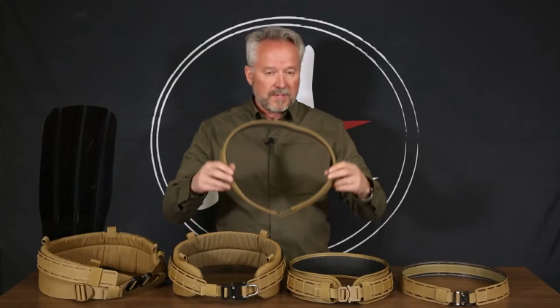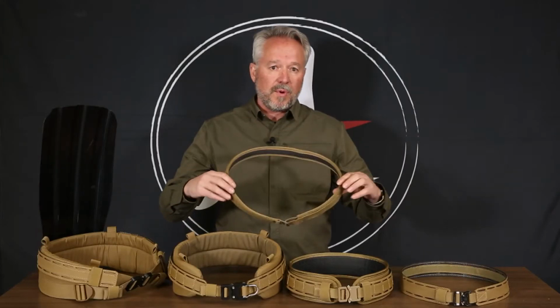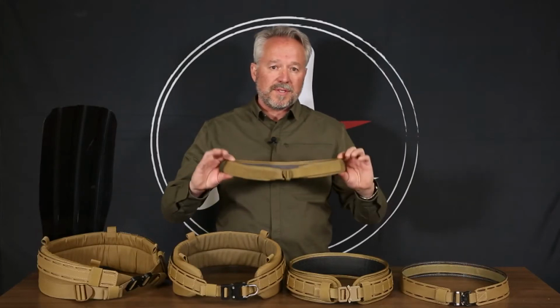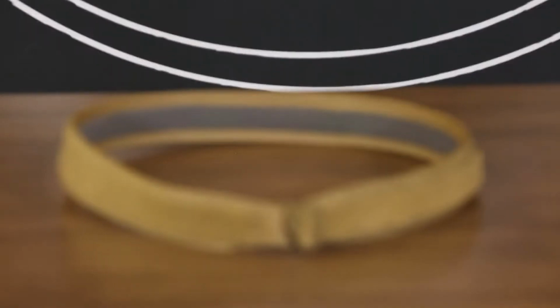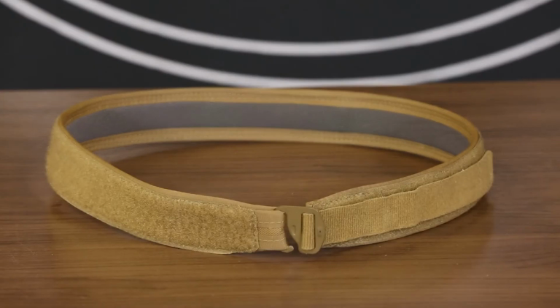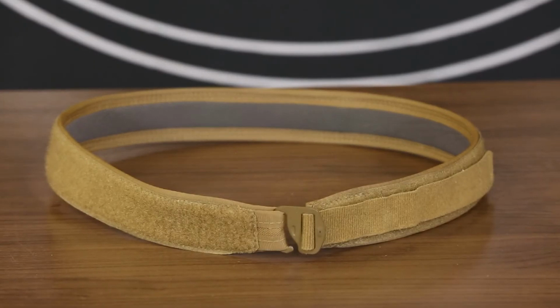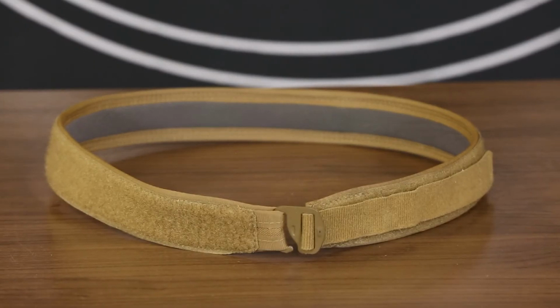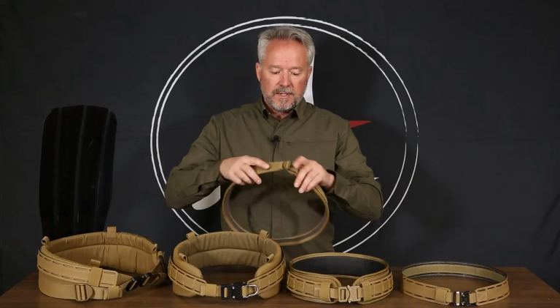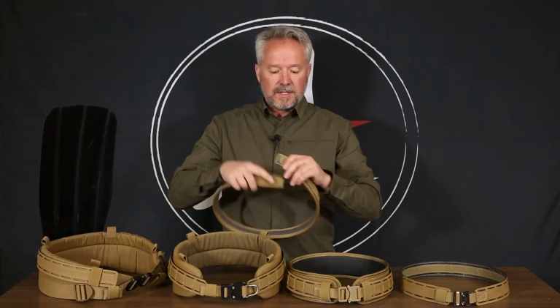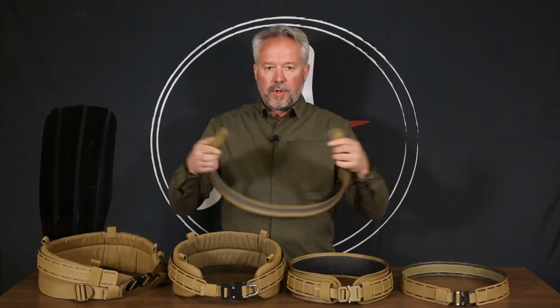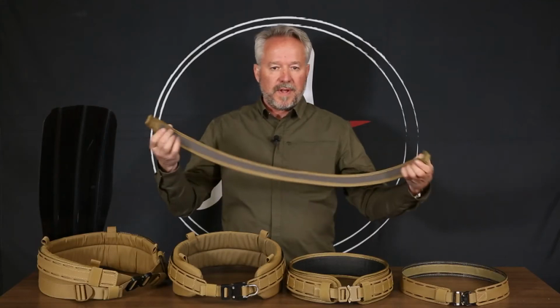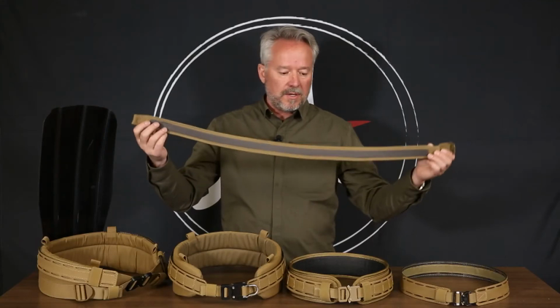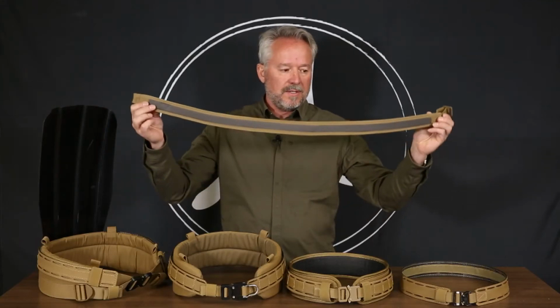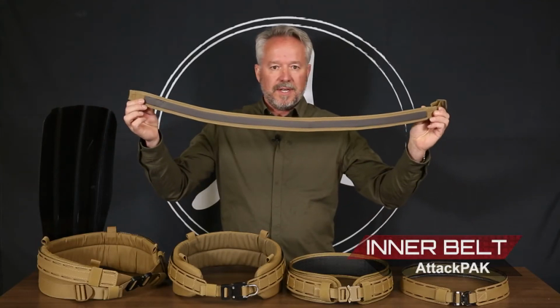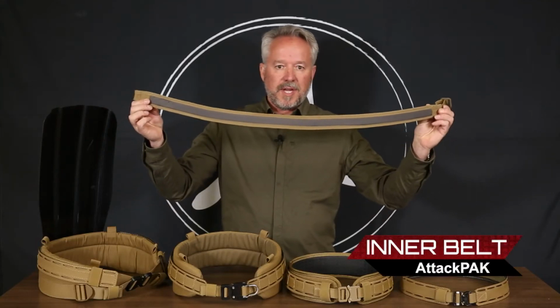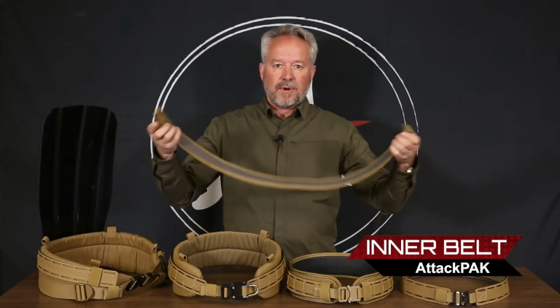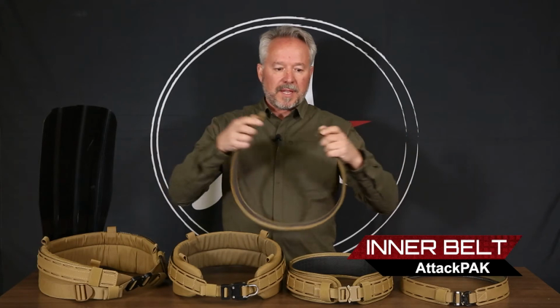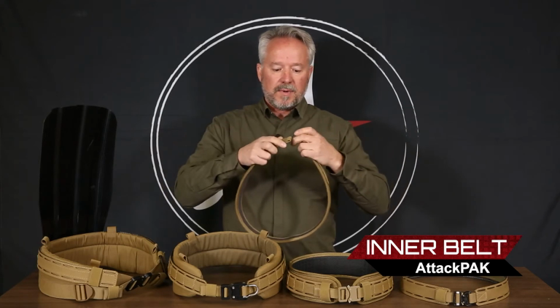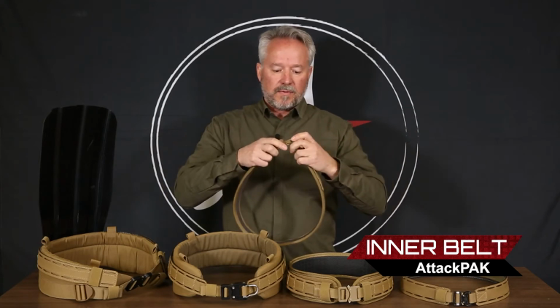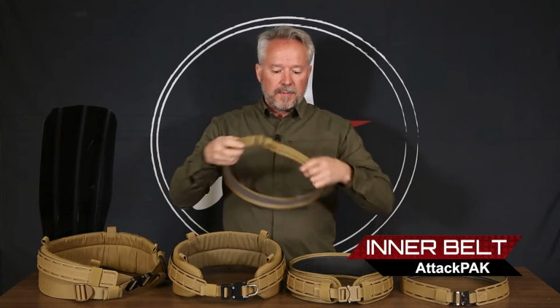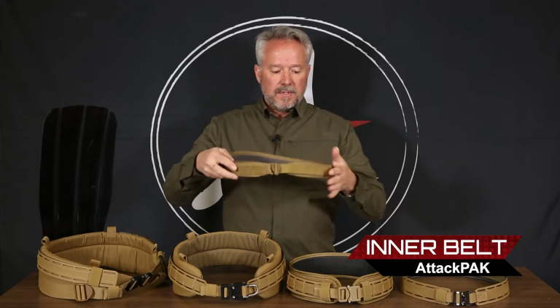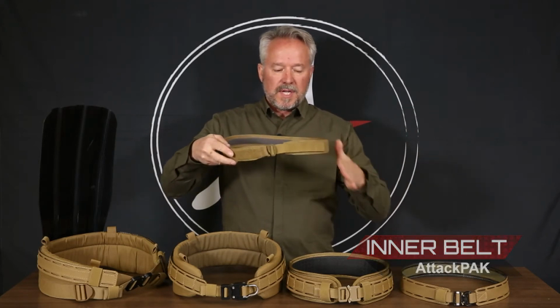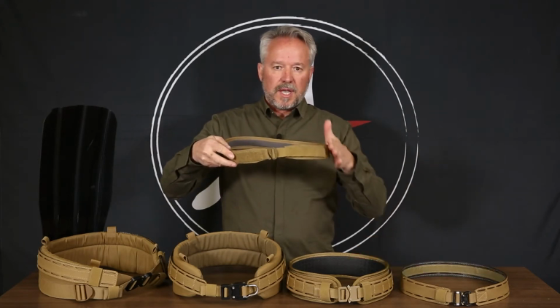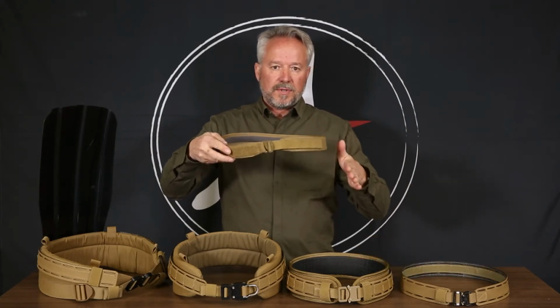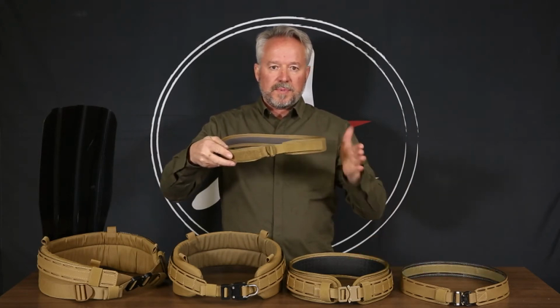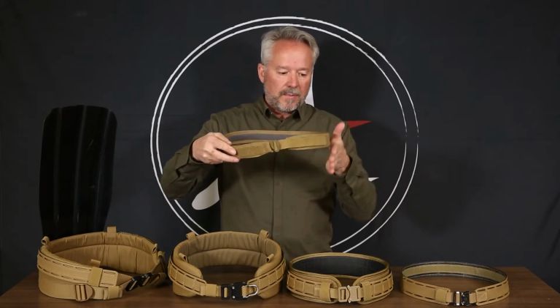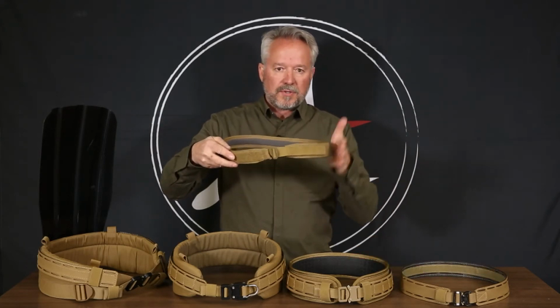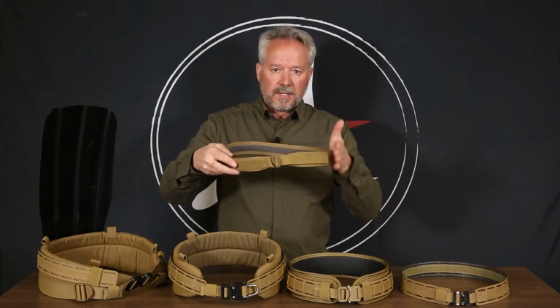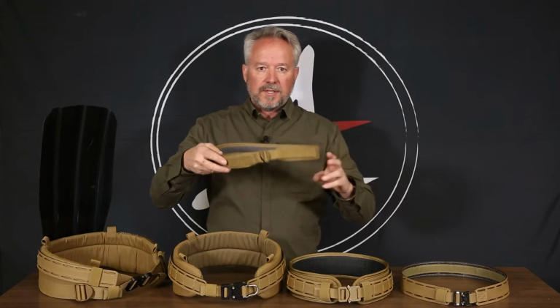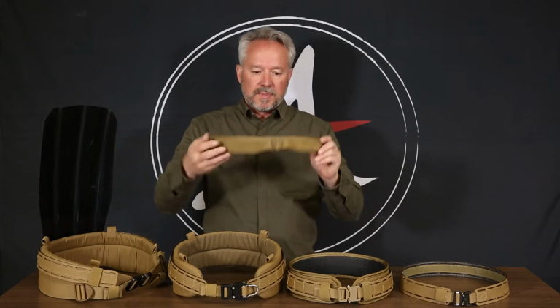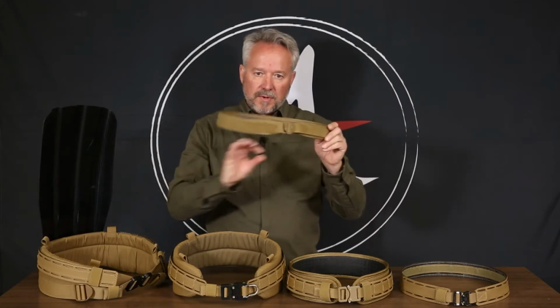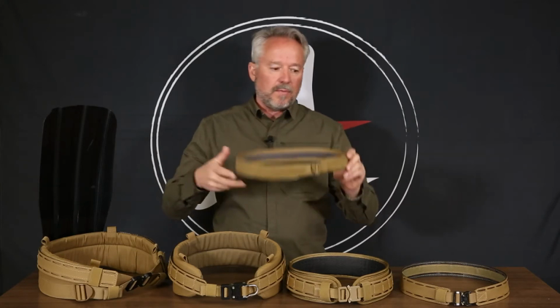This one that I'm holding is an outstanding inner belt. It's got a simple low-profile G-hook. It is shaped ergonomically so when it's over your hips it's actually contoured to your hips, rather than being straight and cutting into your hips like a straight belt would.